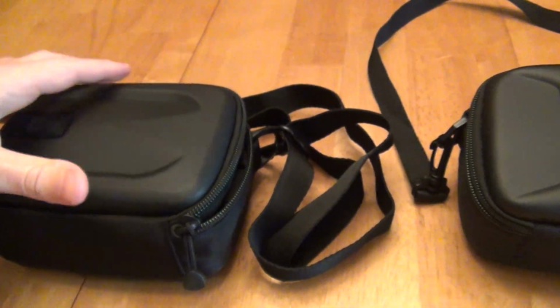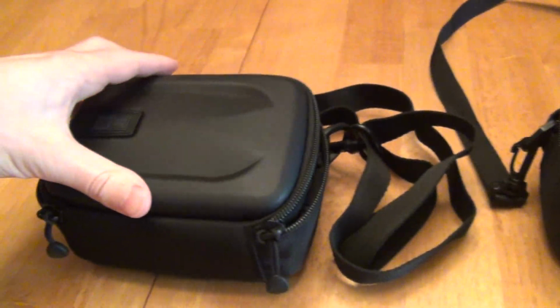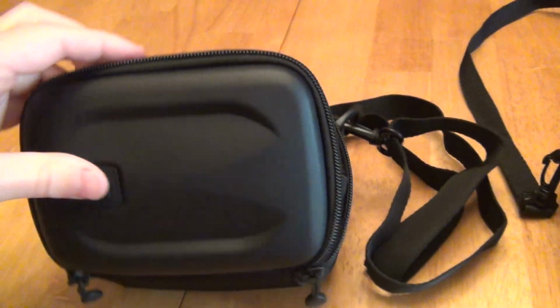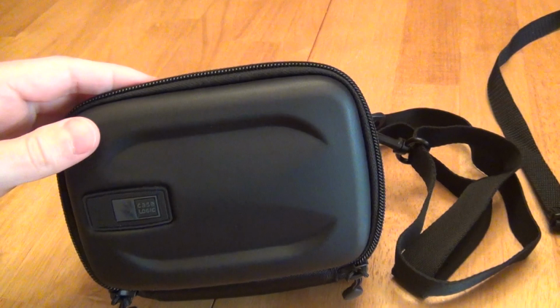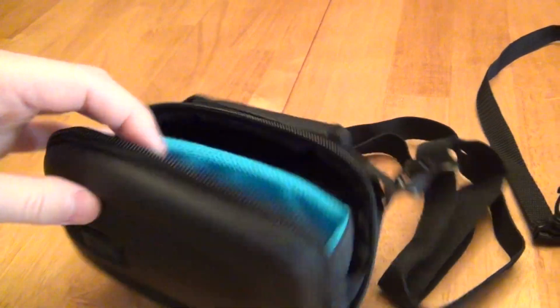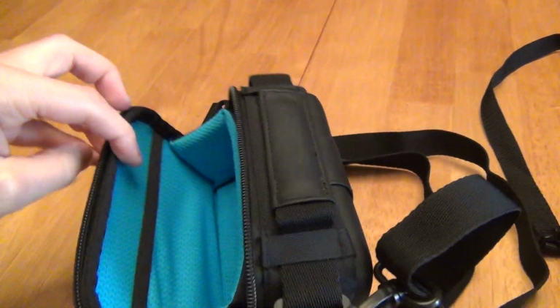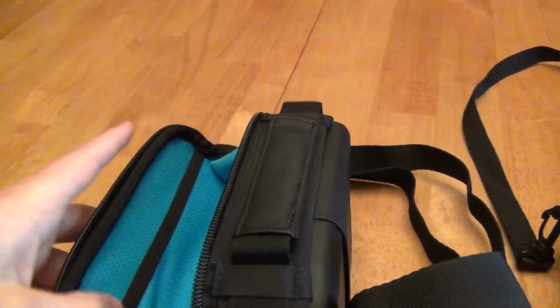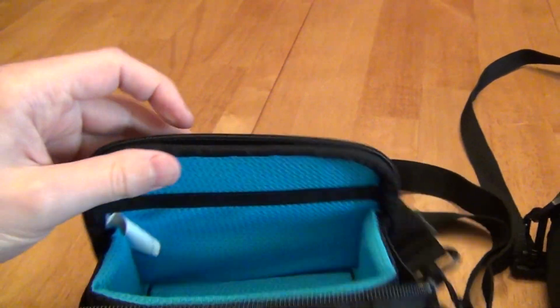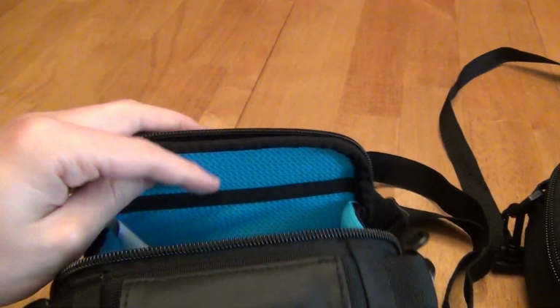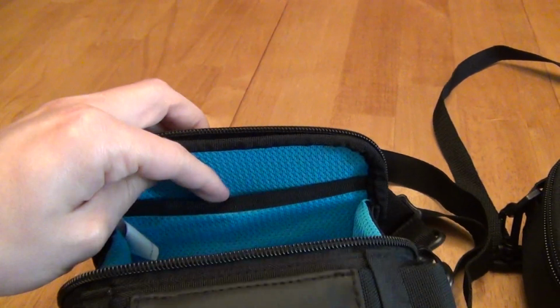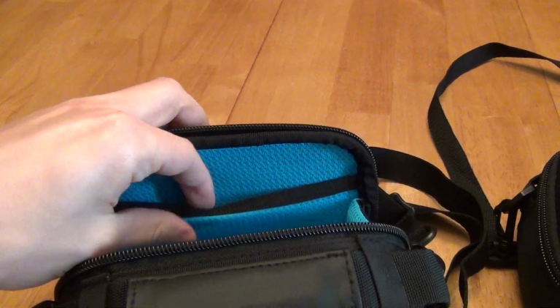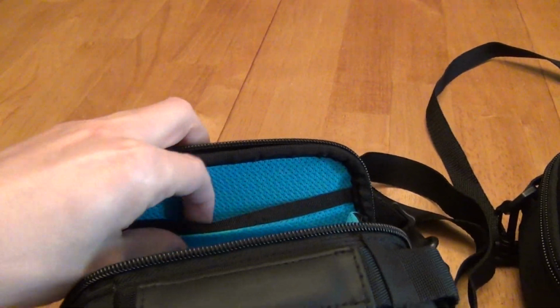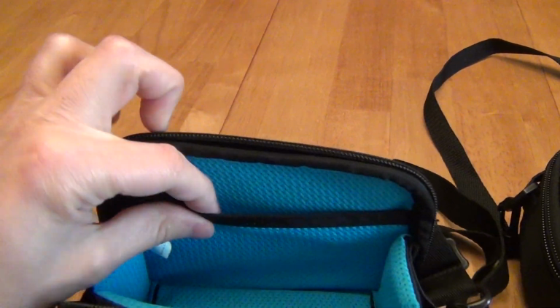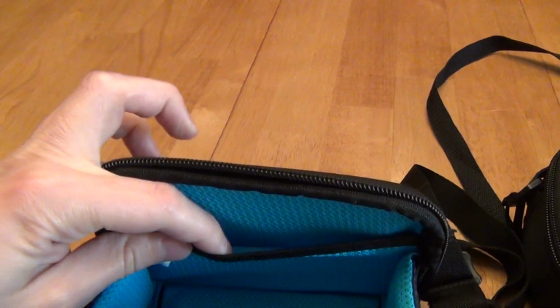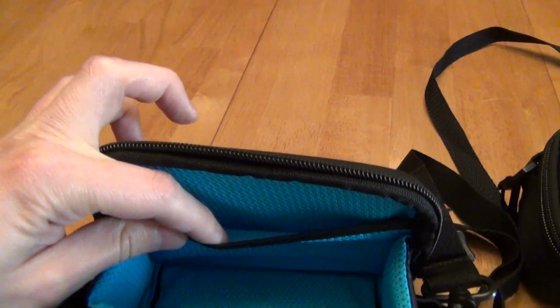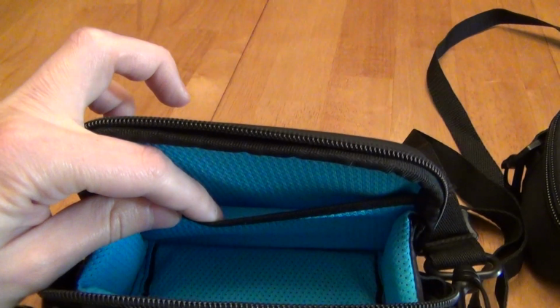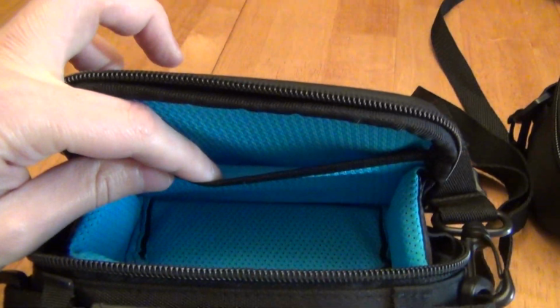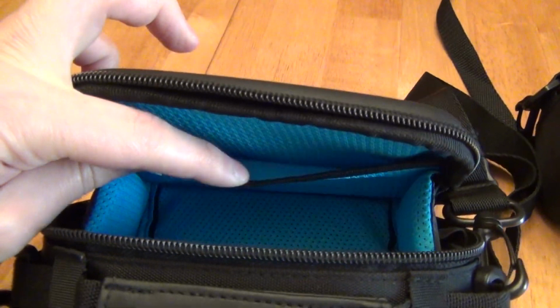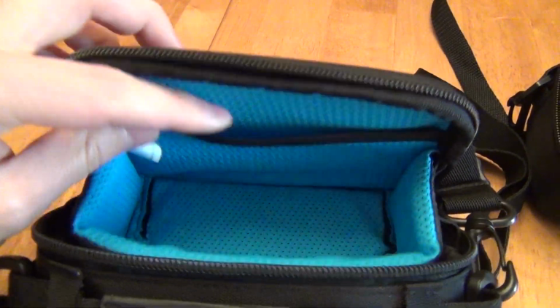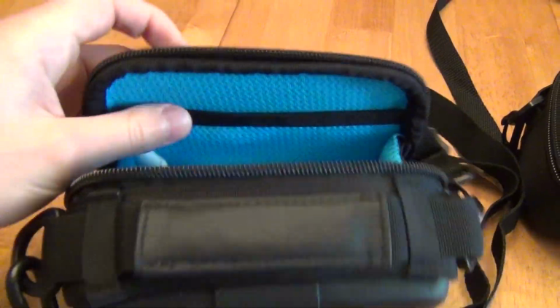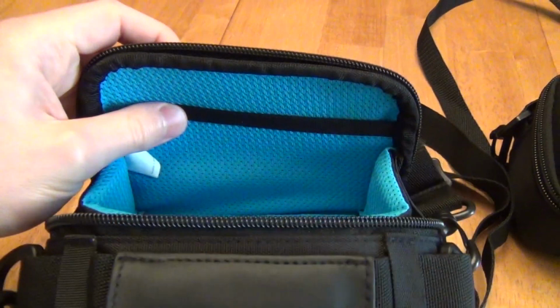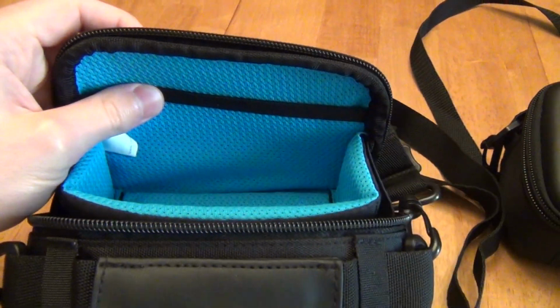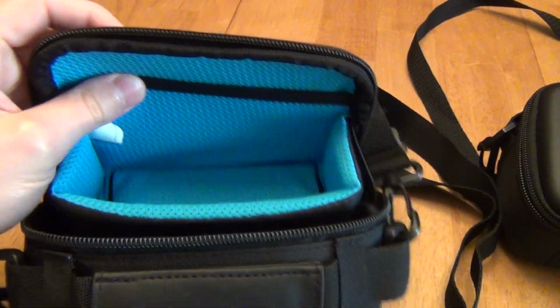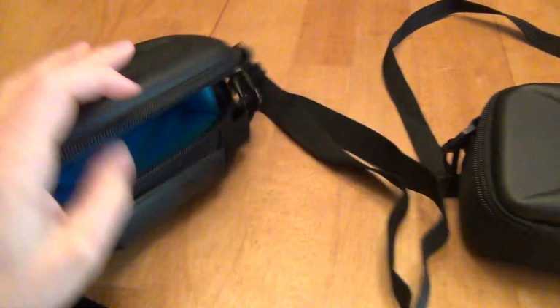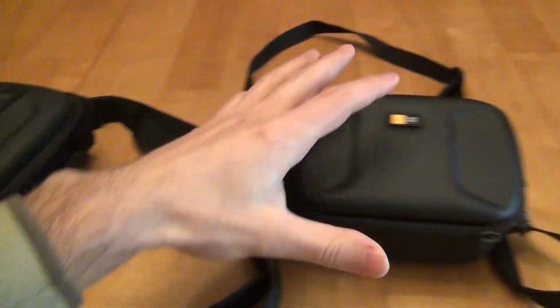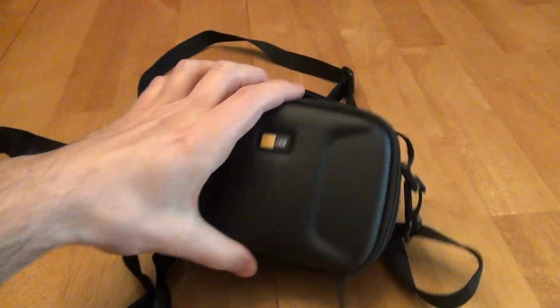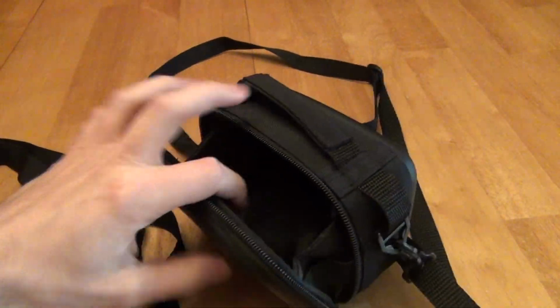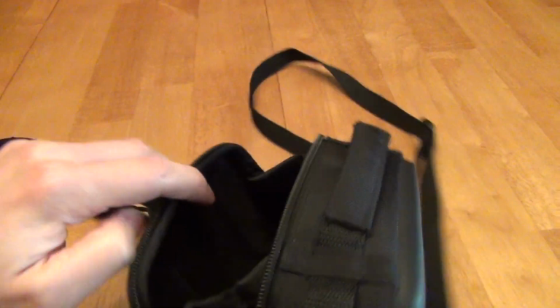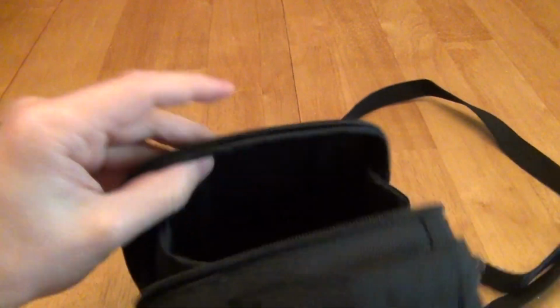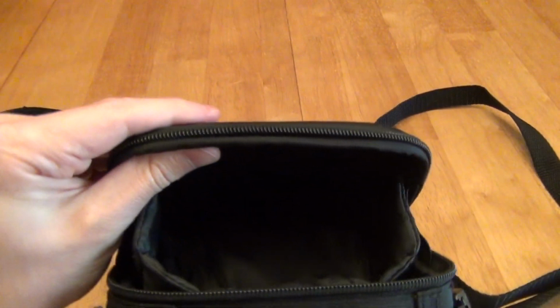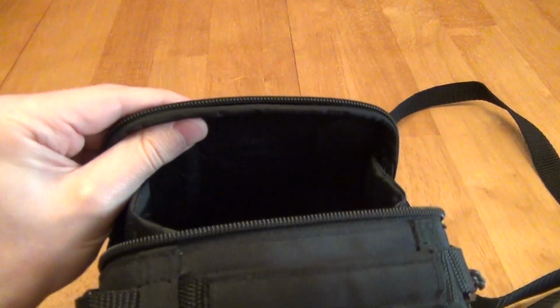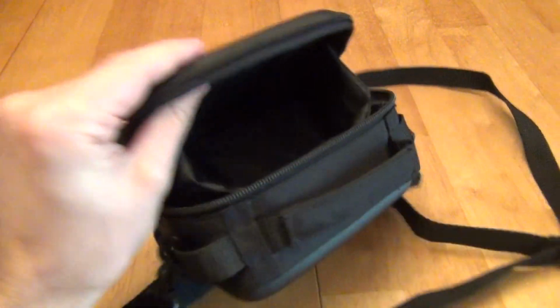Something else that's new inside of this case is an internal pocket. You can put an SD card or something small inside the pocket. Again, that was something that was not in the other model.